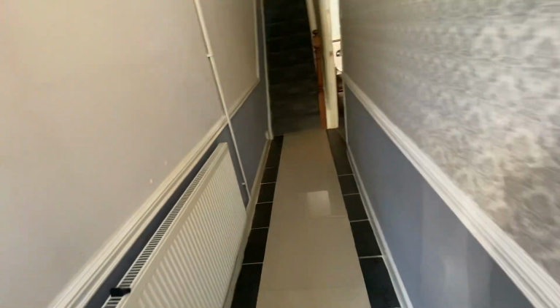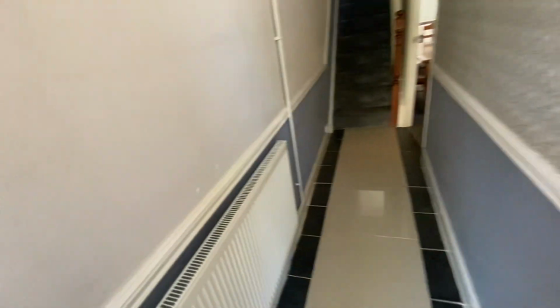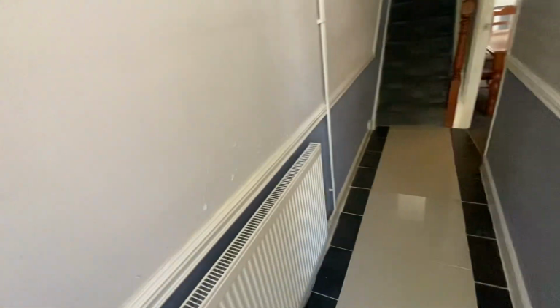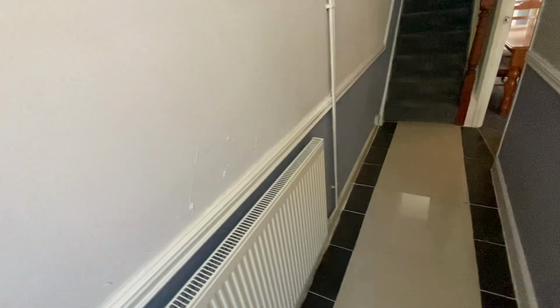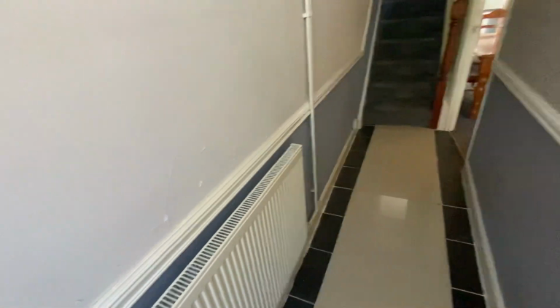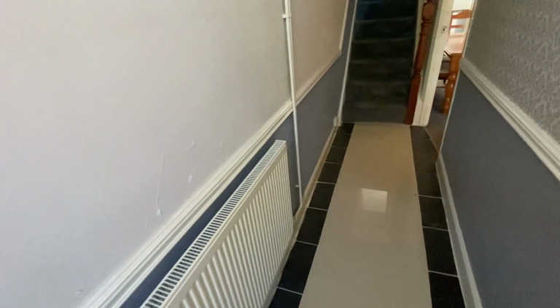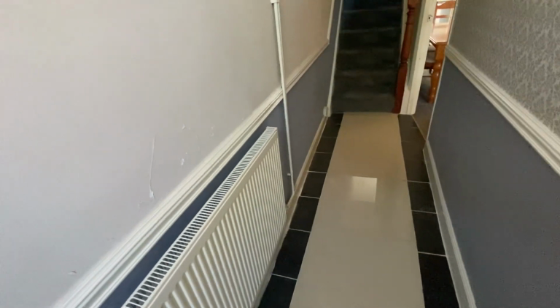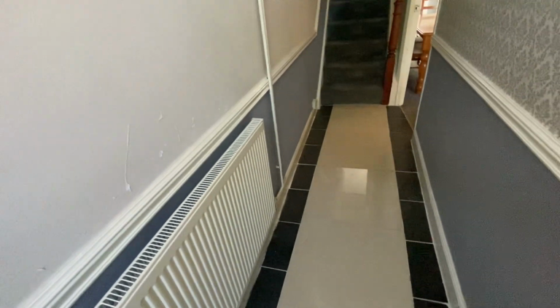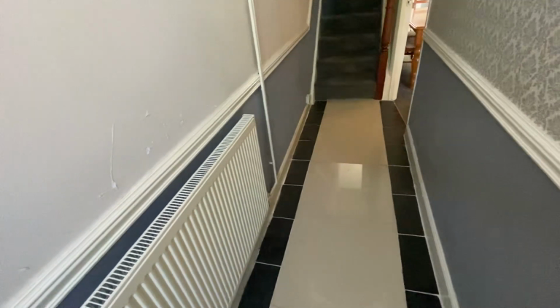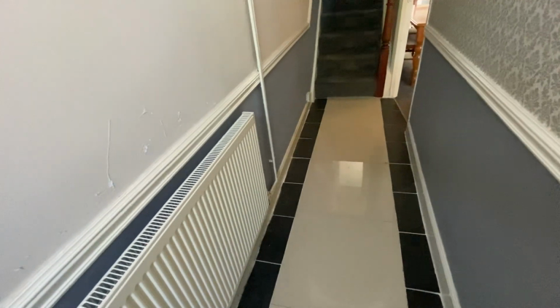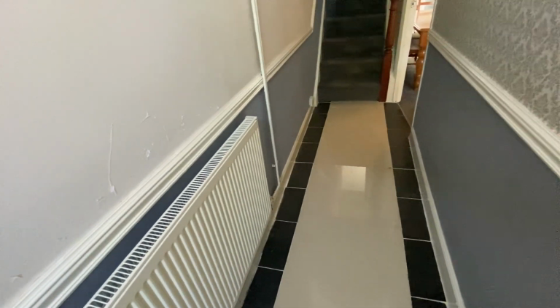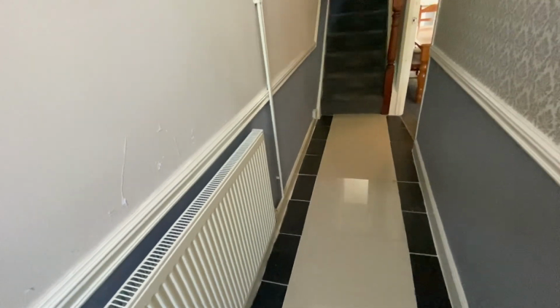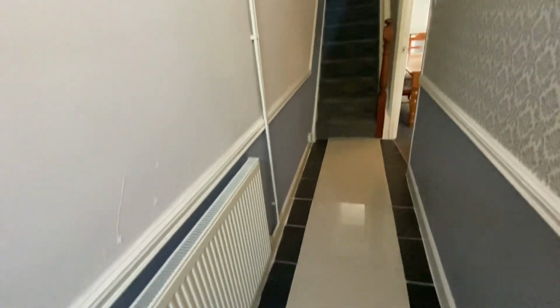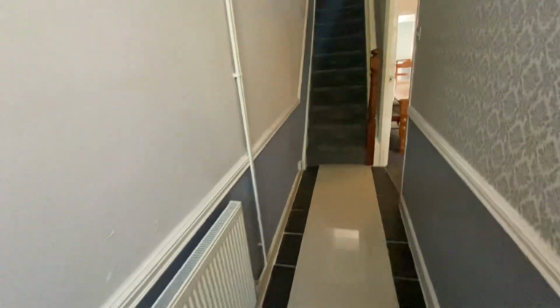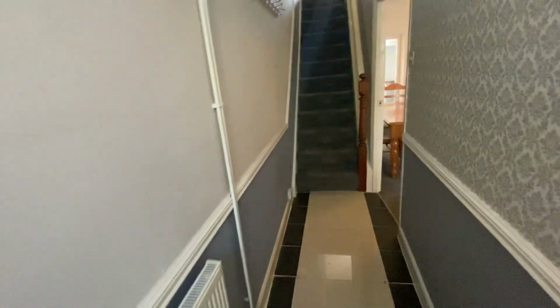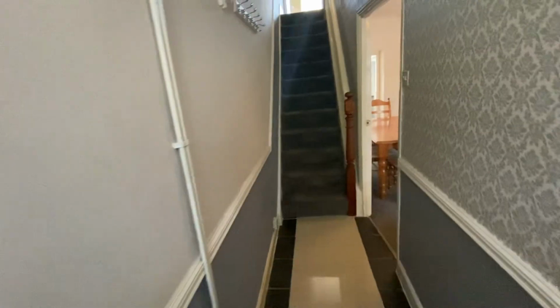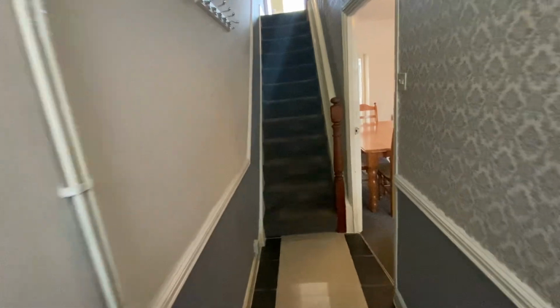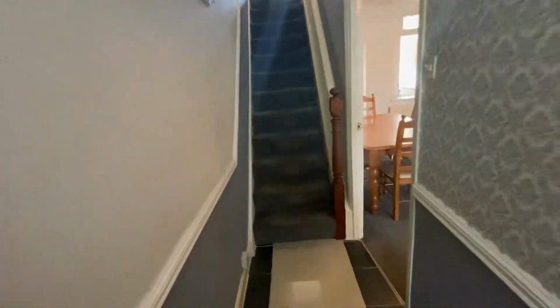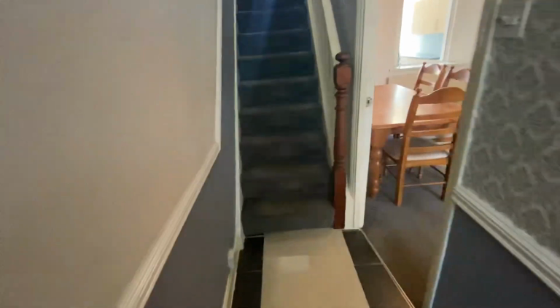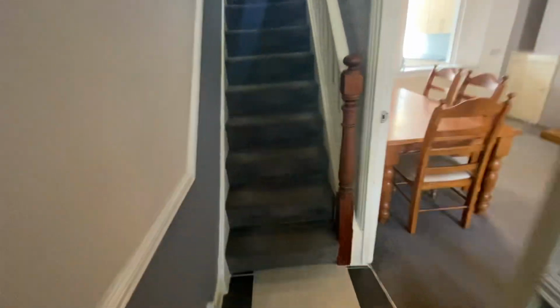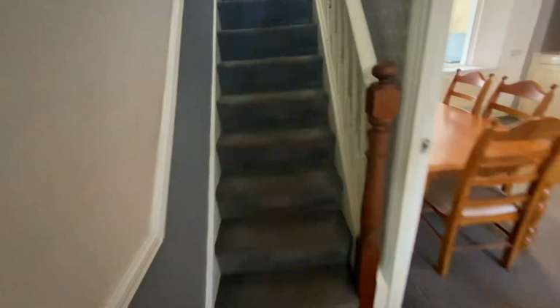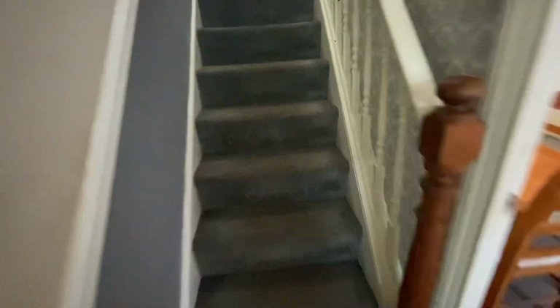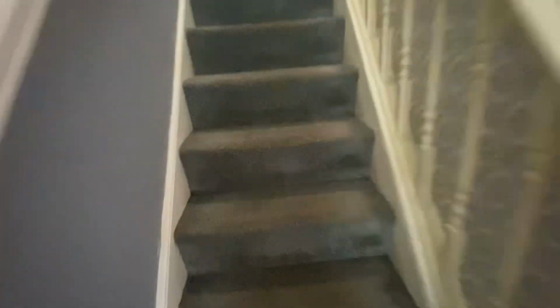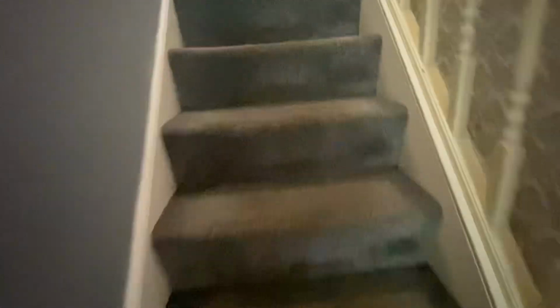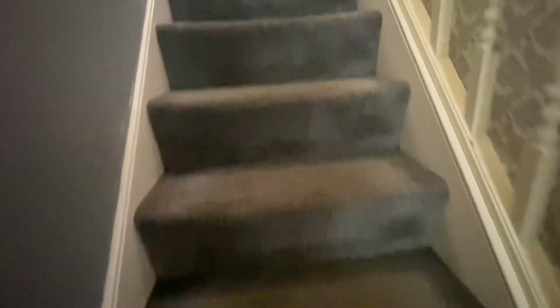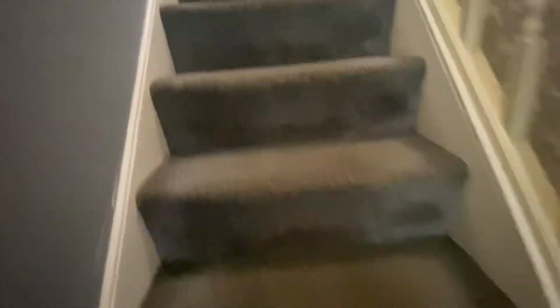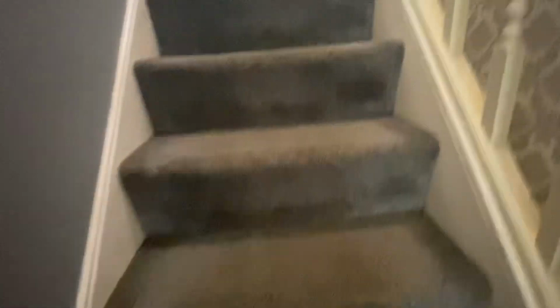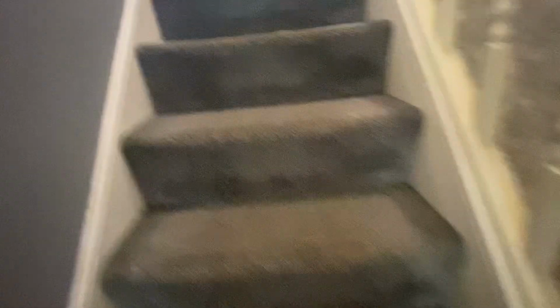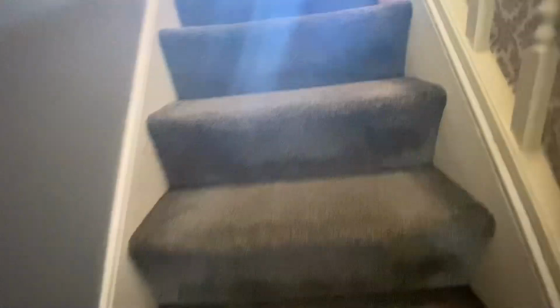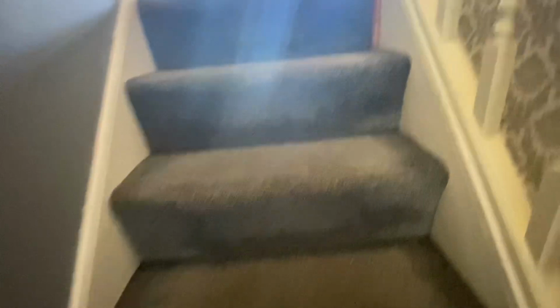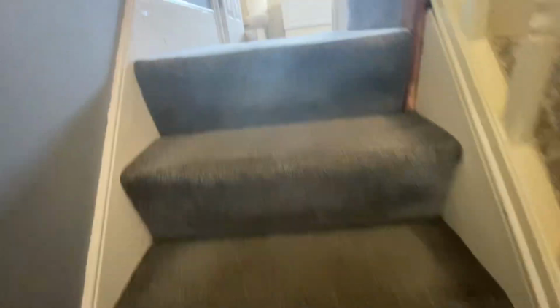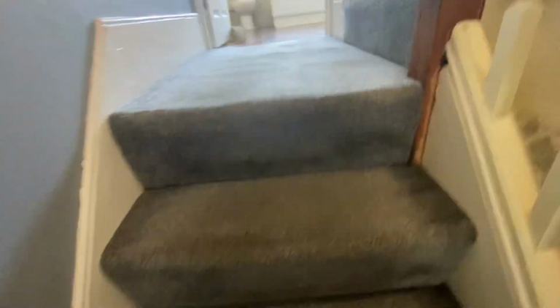As we enter the property we've got a nice entrance hallway with porcelain floor tiles. Before we have a look at the ground floor, I'll take you up and show you the first floor, and then we can have a look at the ground floor and the outside space.